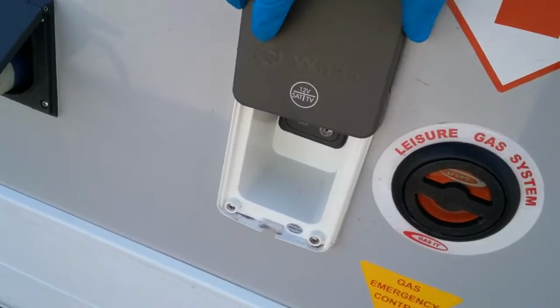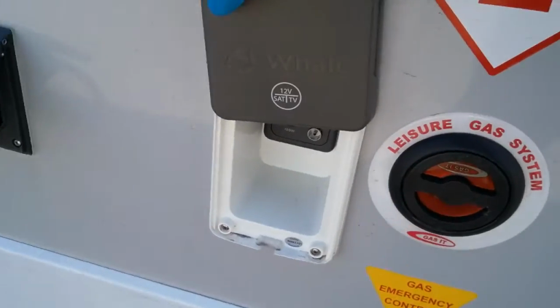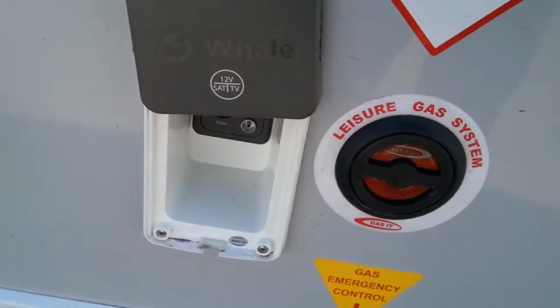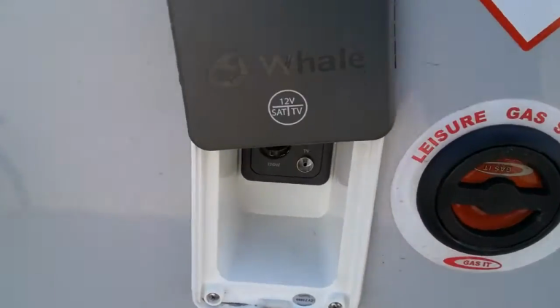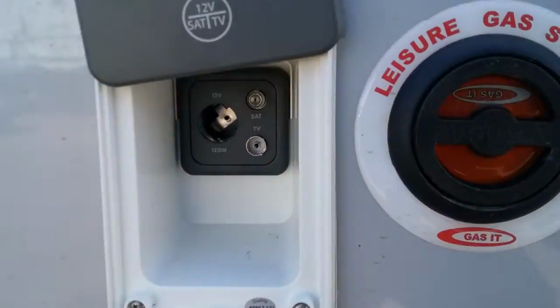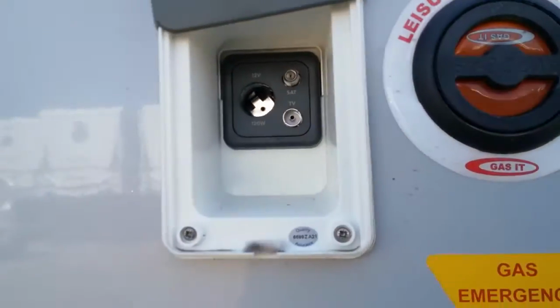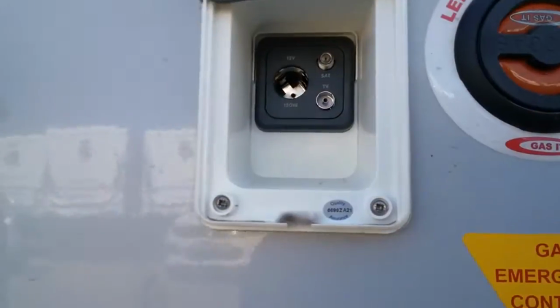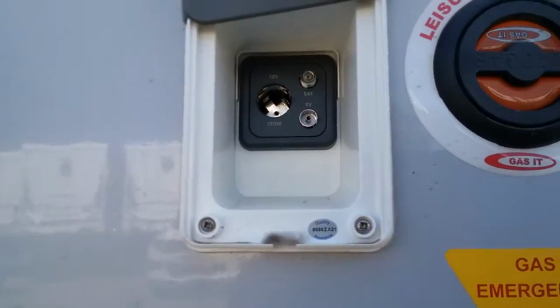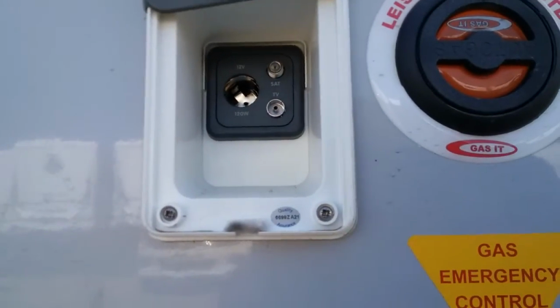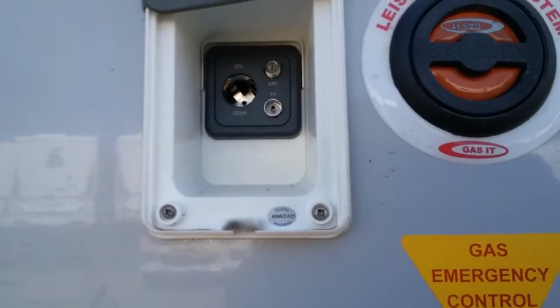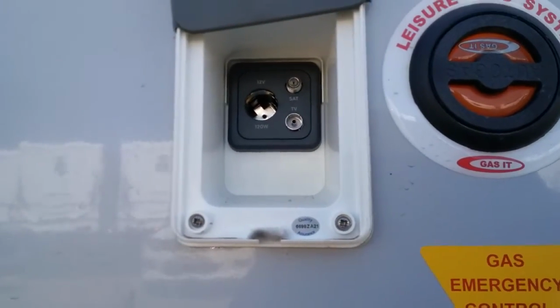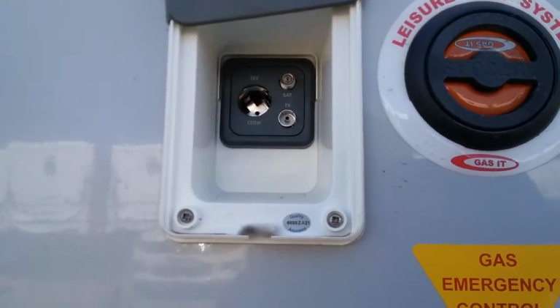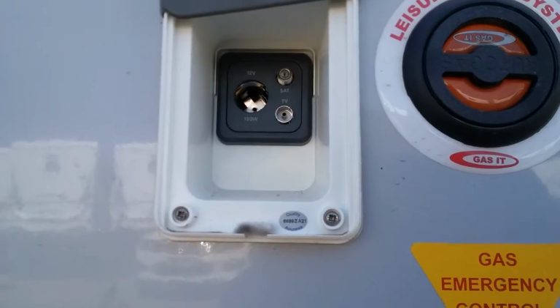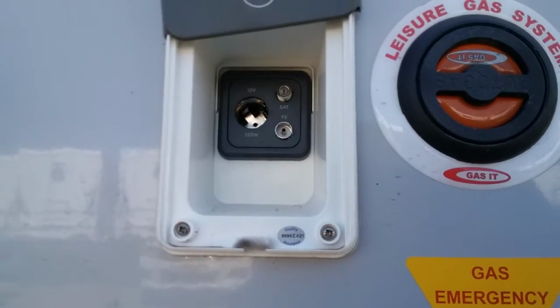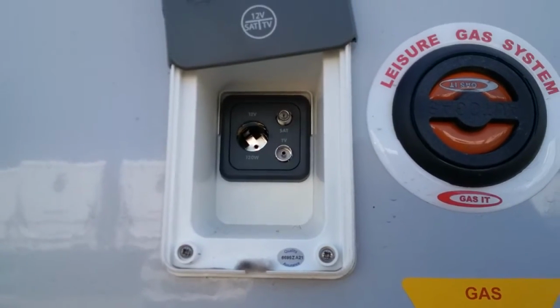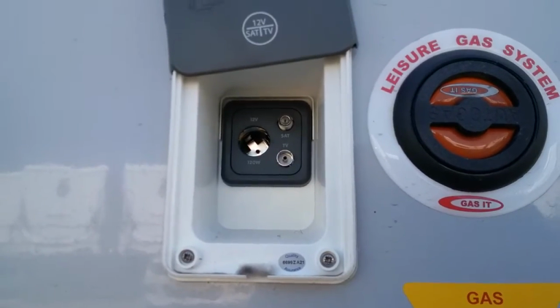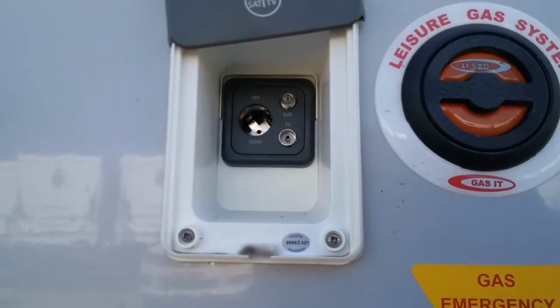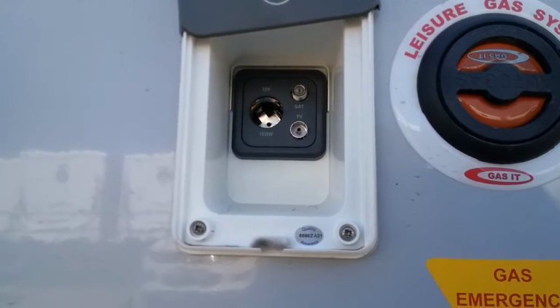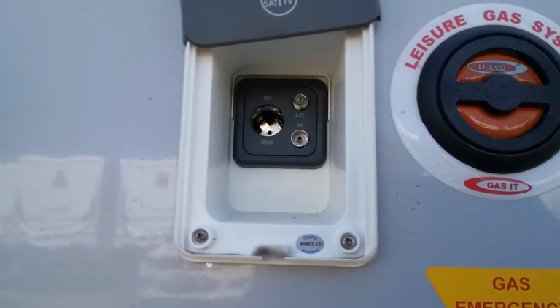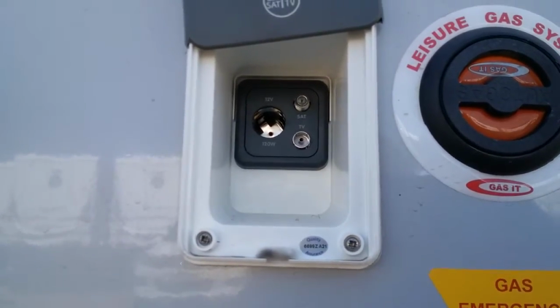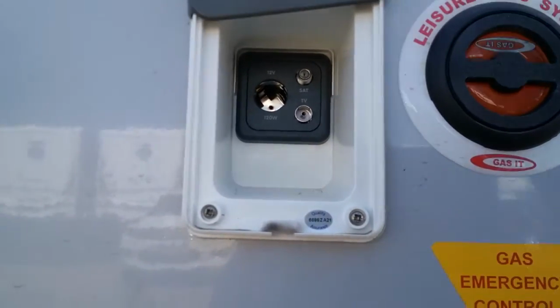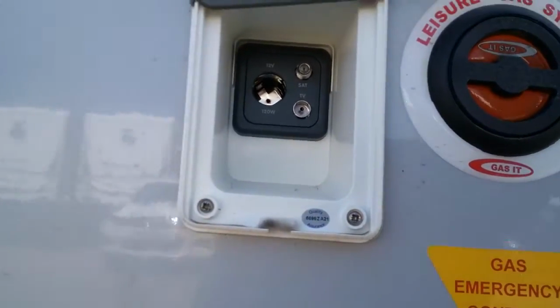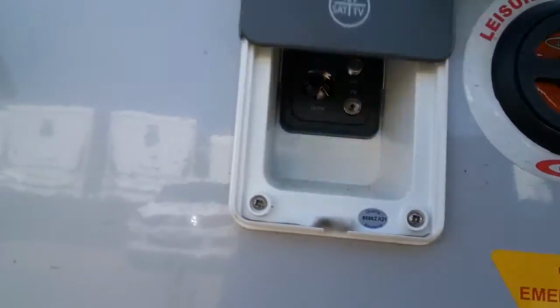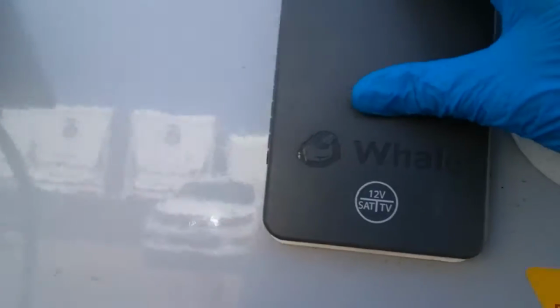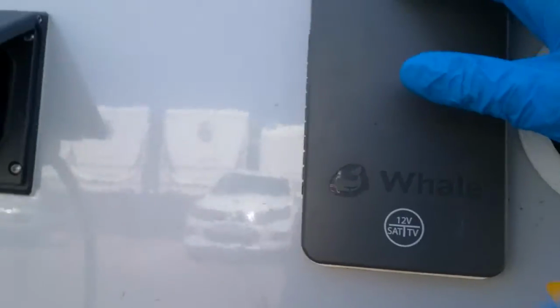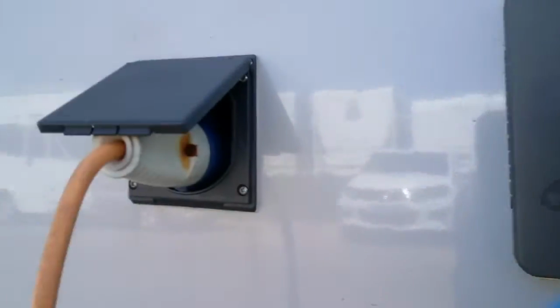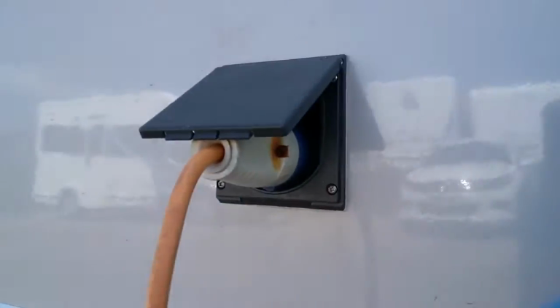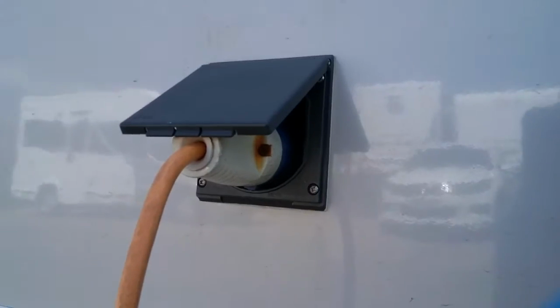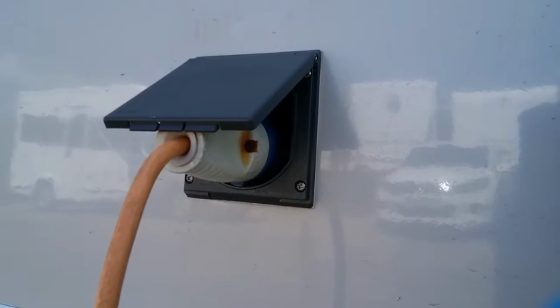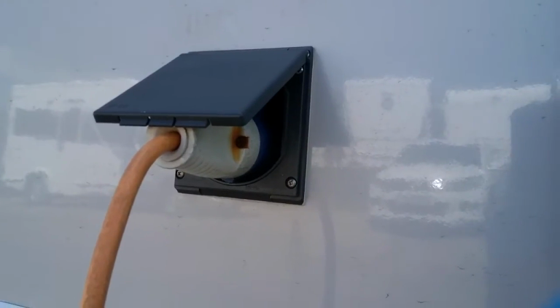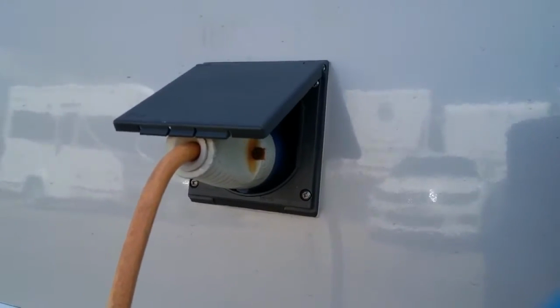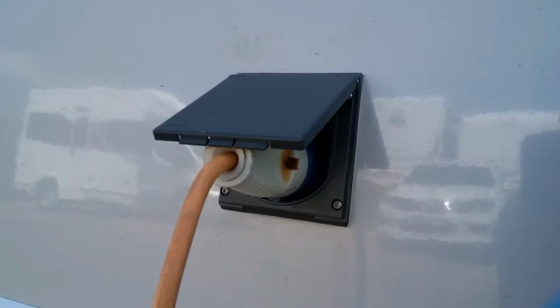External TV and satellite point just here, and then we have mains hook-up just here.